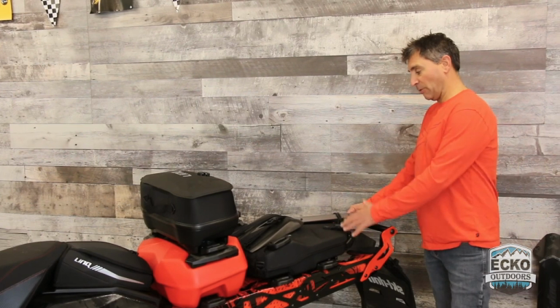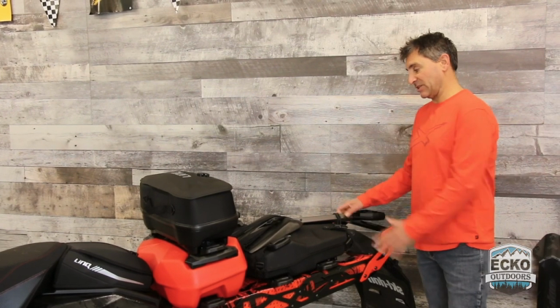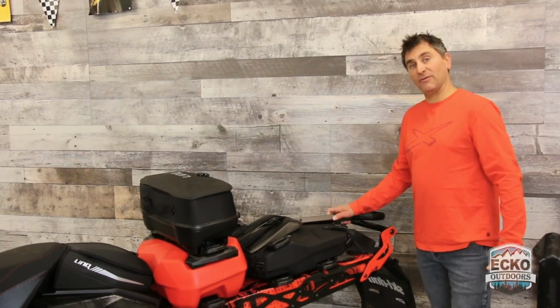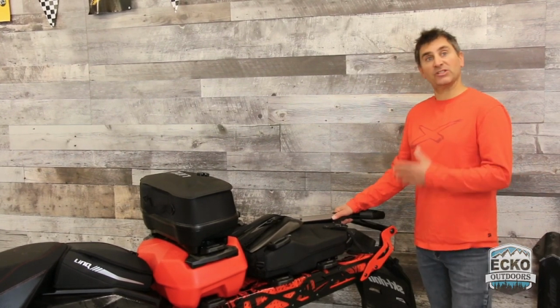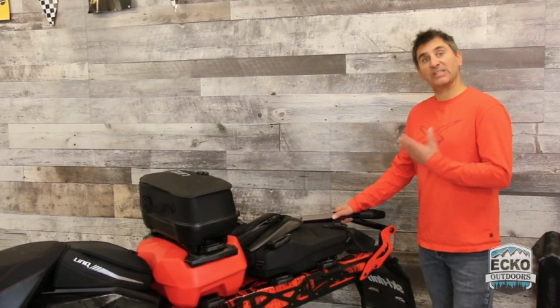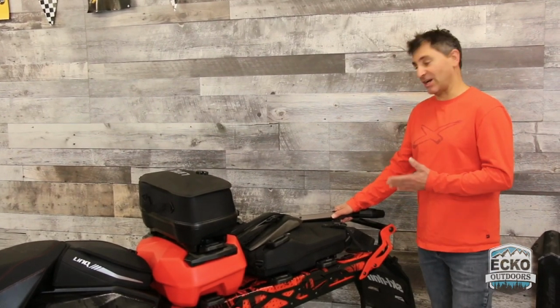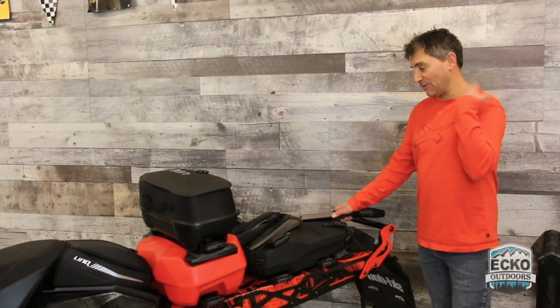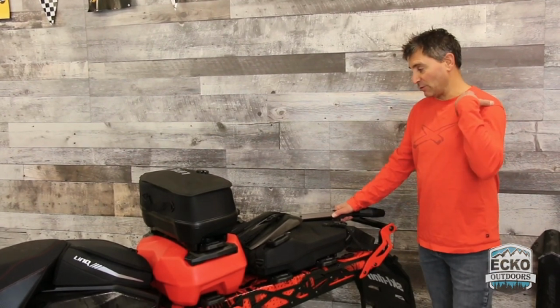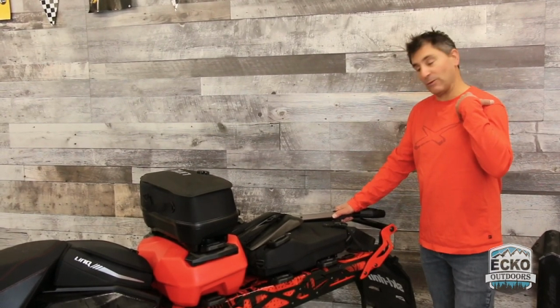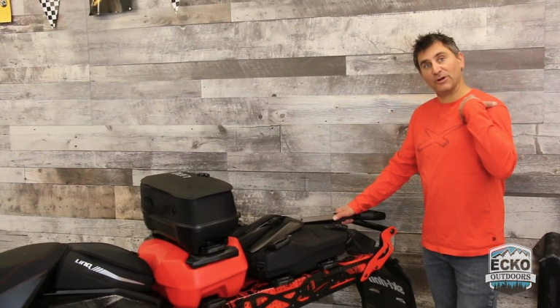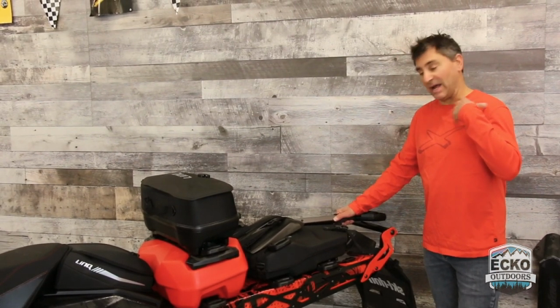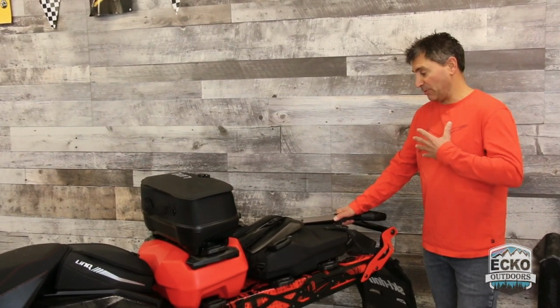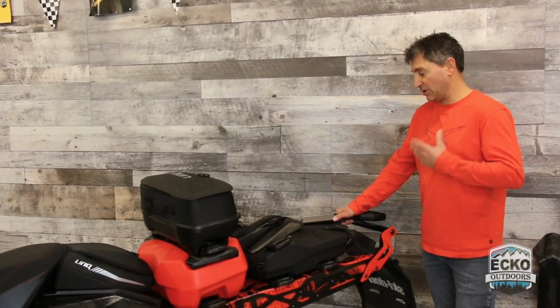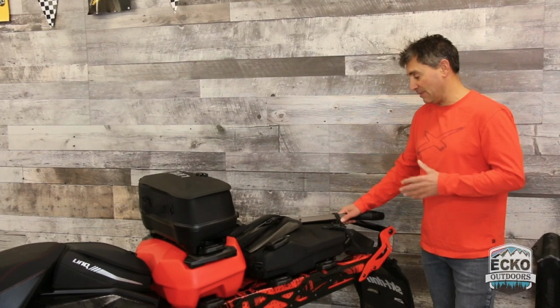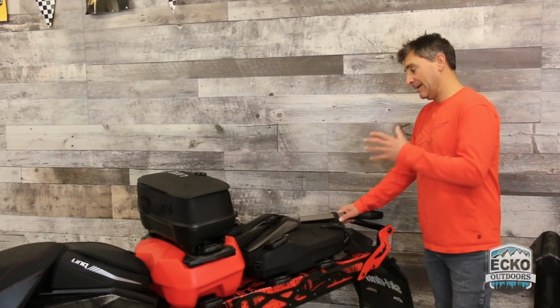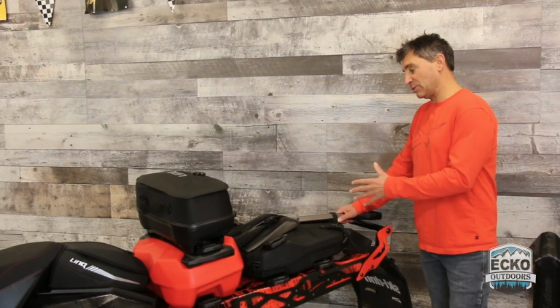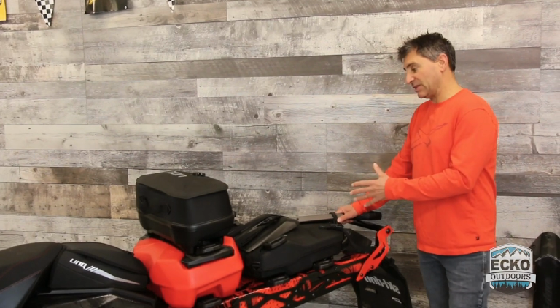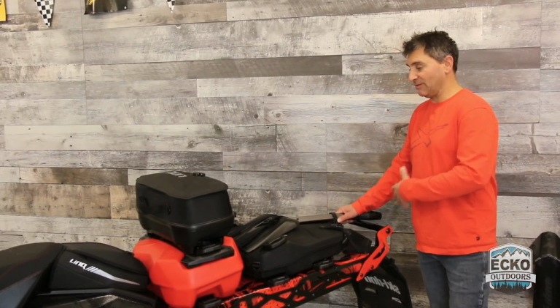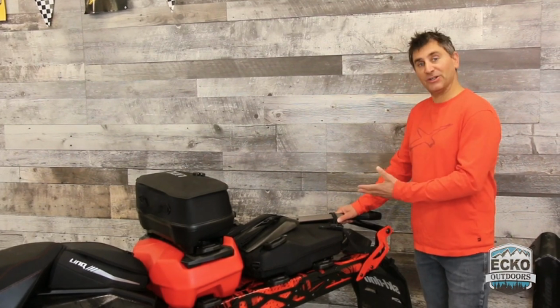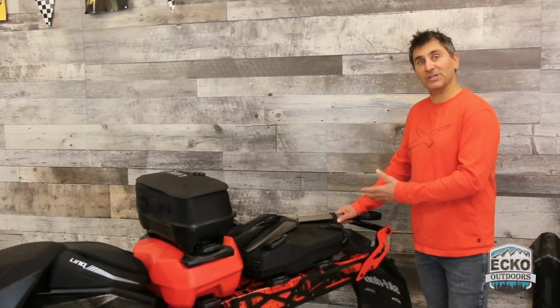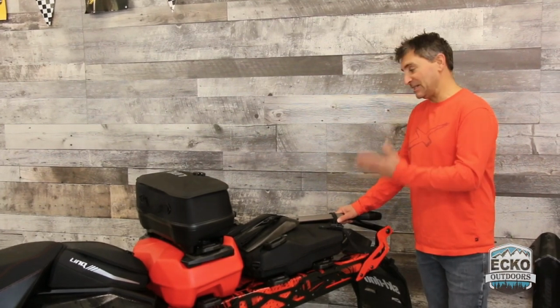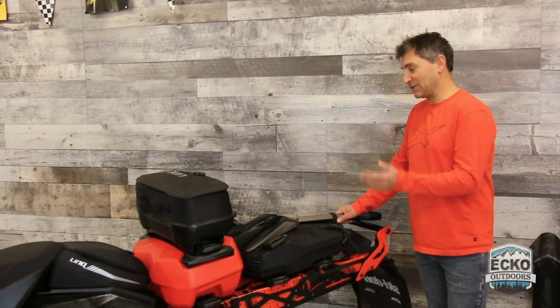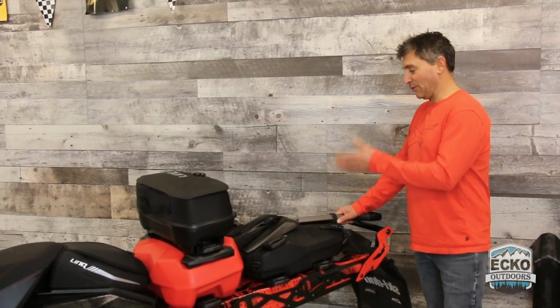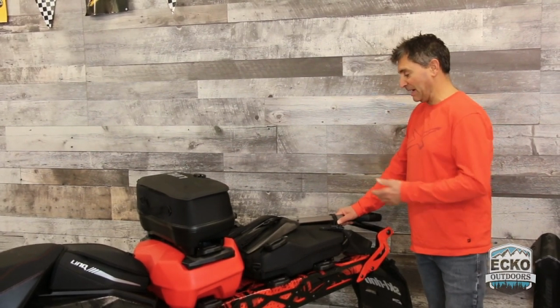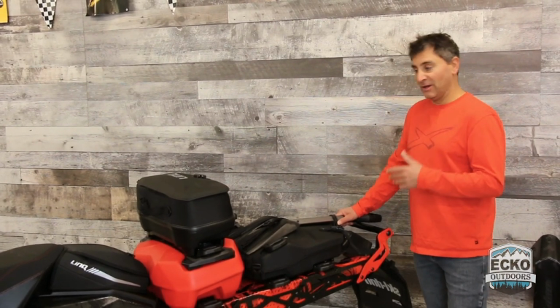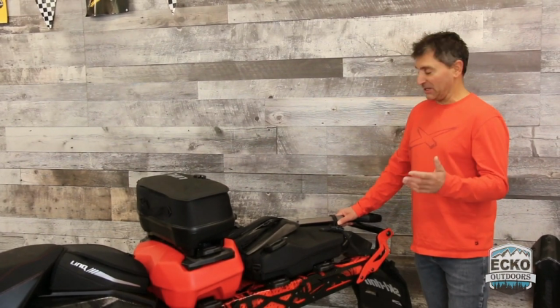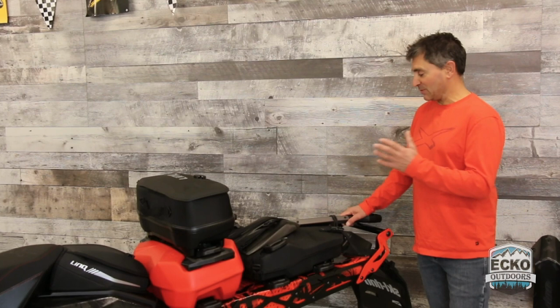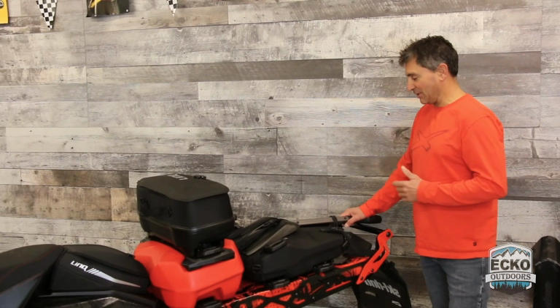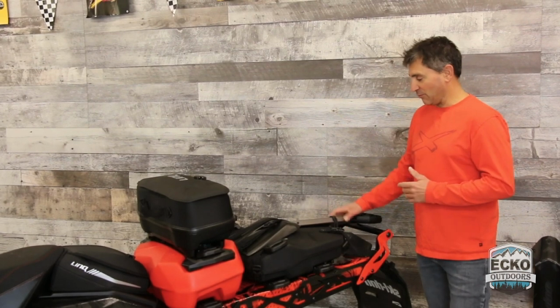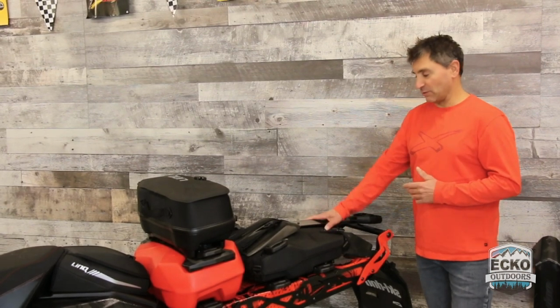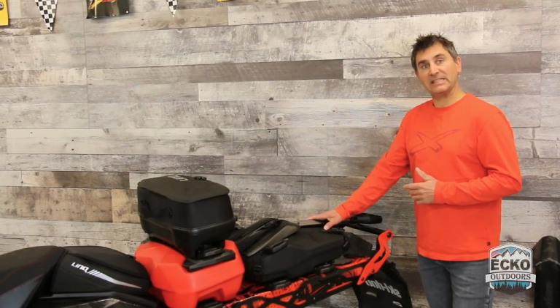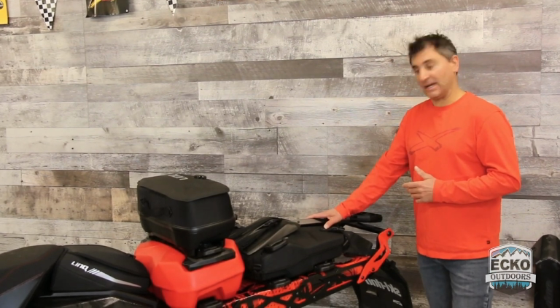It incorporates a shovel, and this is your second shovel. Of course, you always want to have one in your pack on your person at all times, but this would be your second shovel that you can use to dig yourself out or a buddy out, make jumps, whatever you use it for — and it's really easy access.